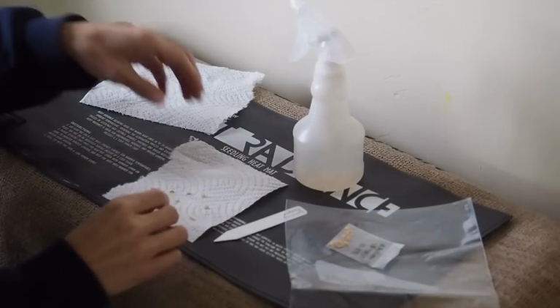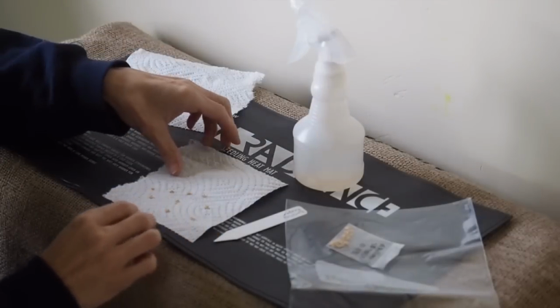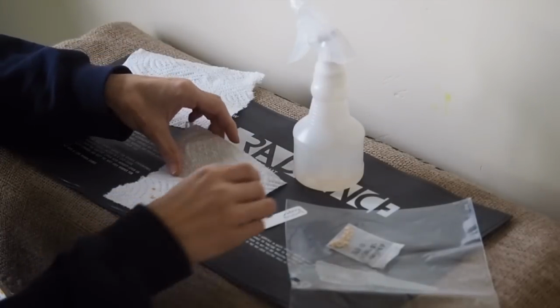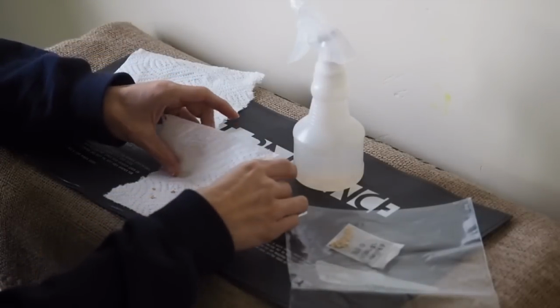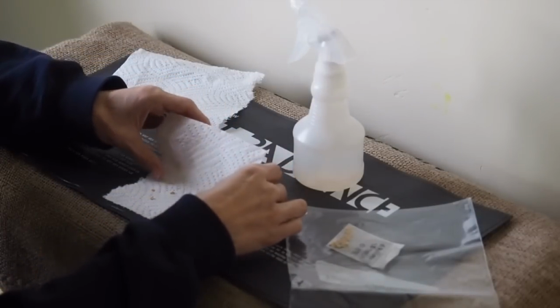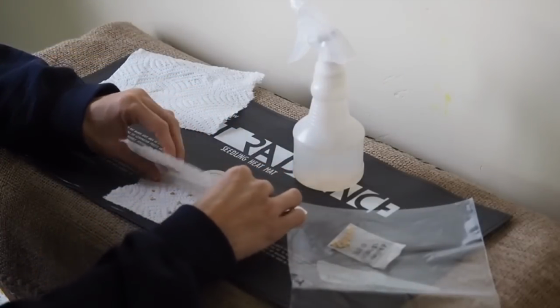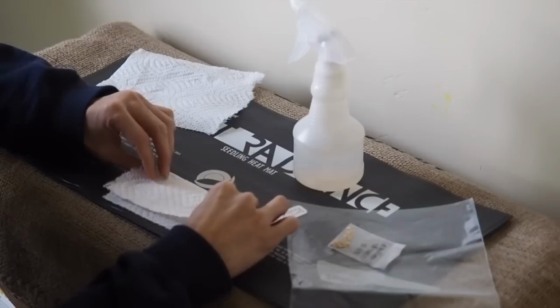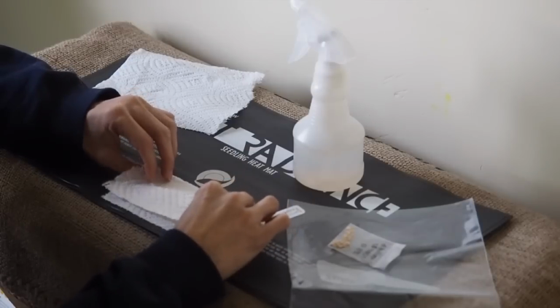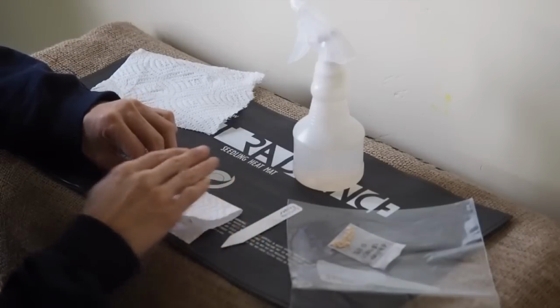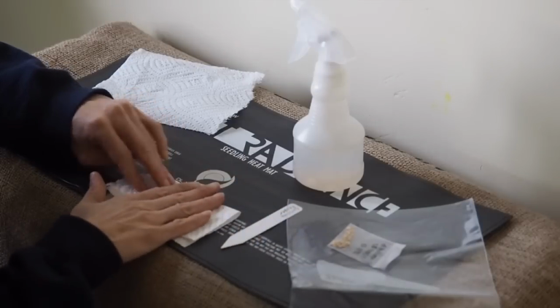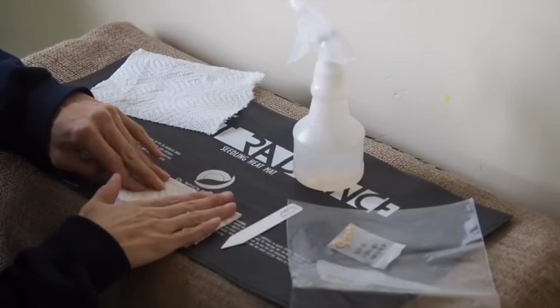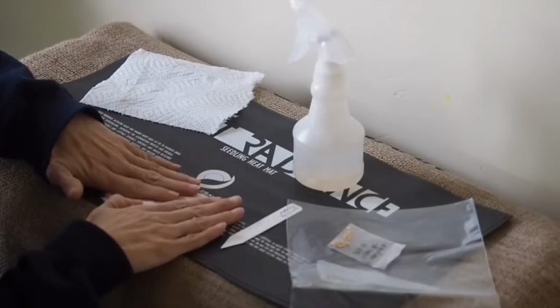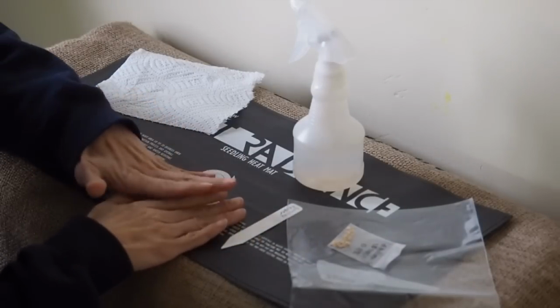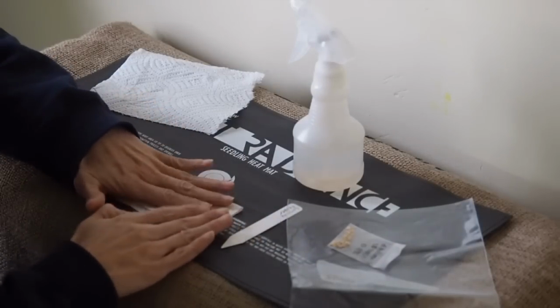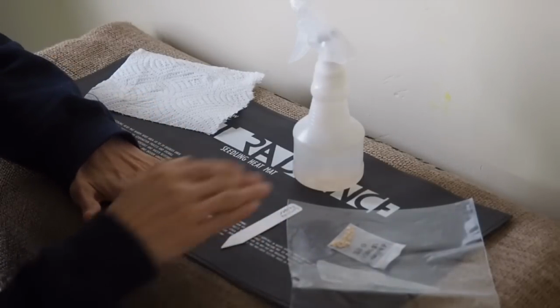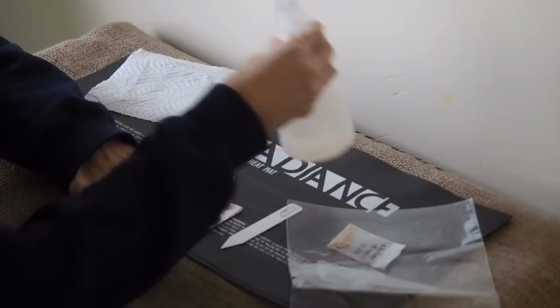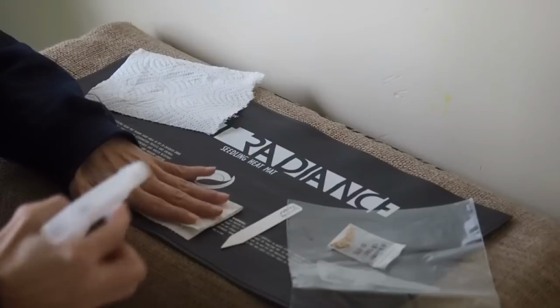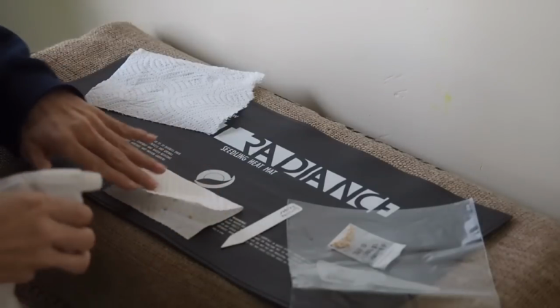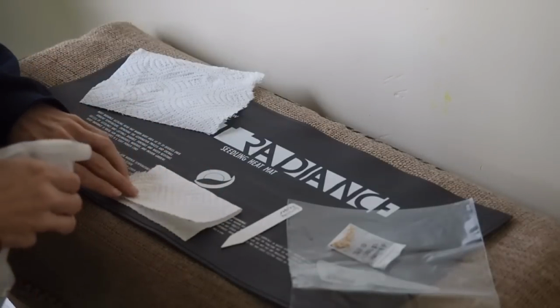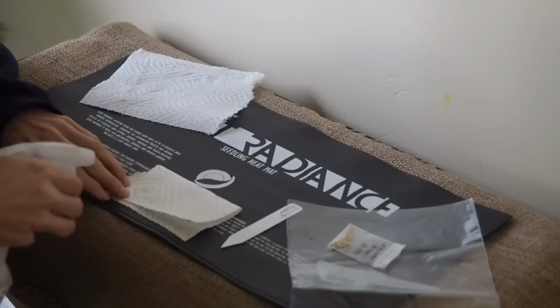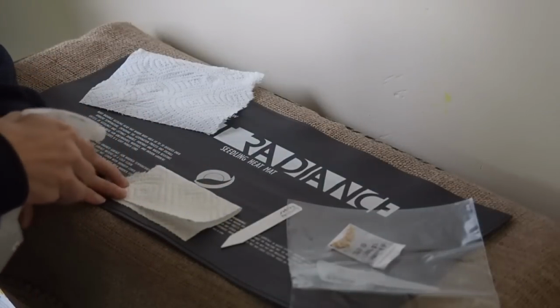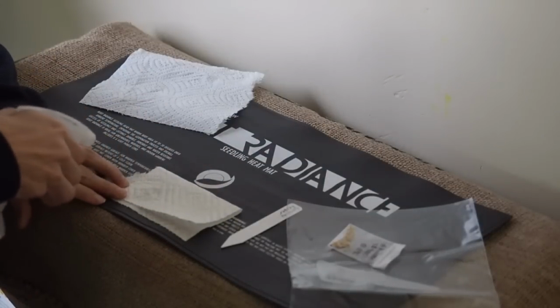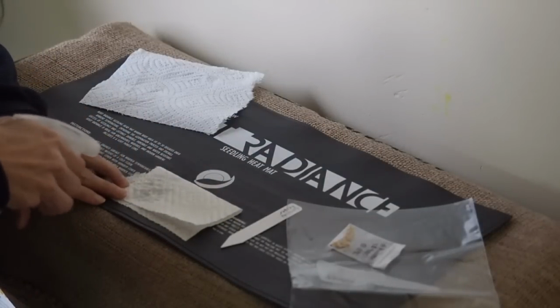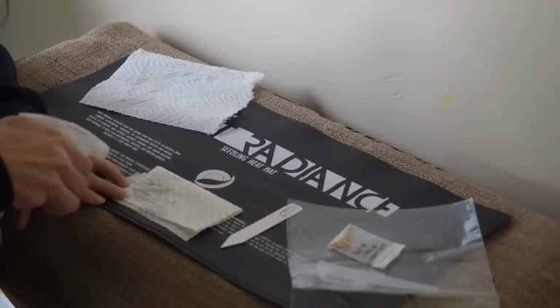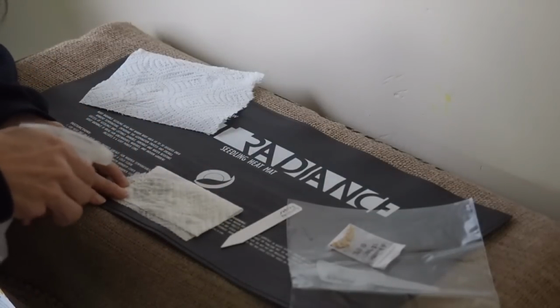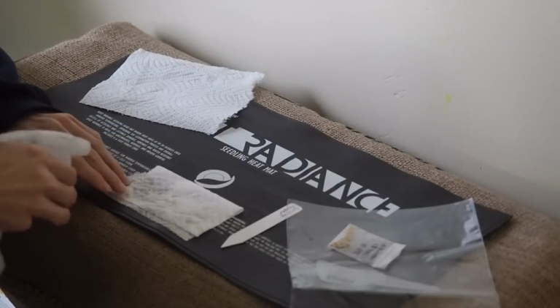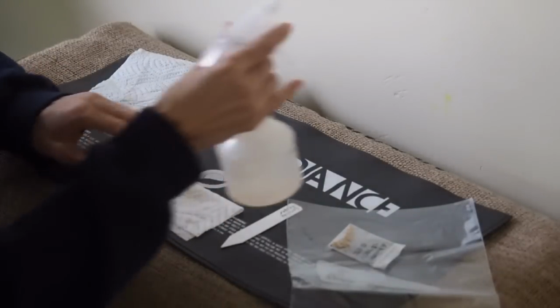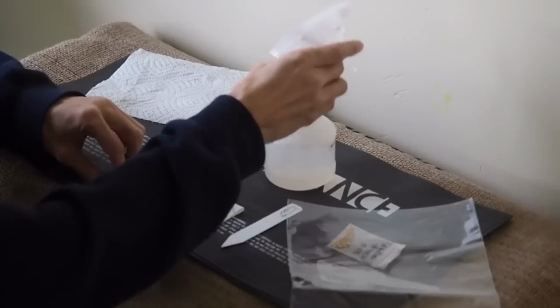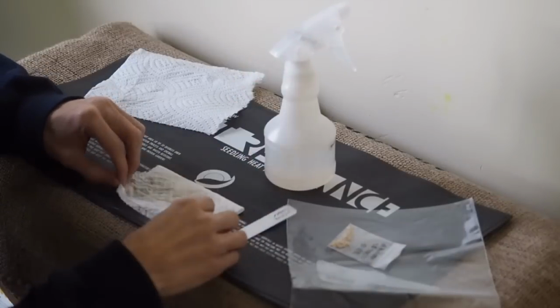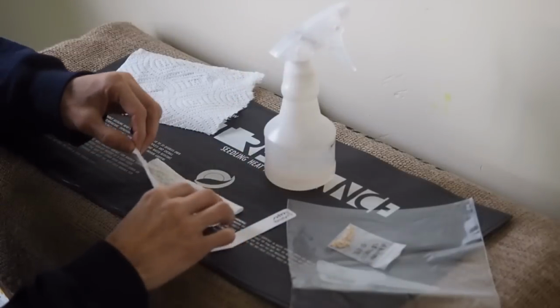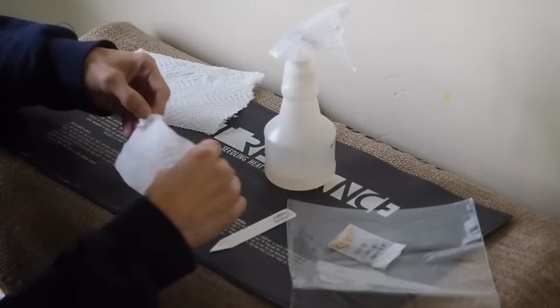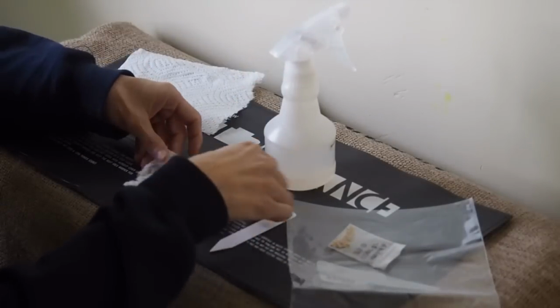And then fold the paper towel in half. And then just spray it a few times with water. I'll spray both sides of the paper towel.